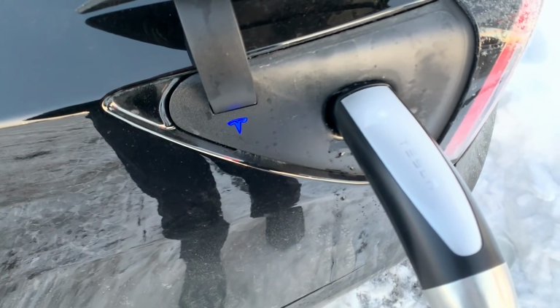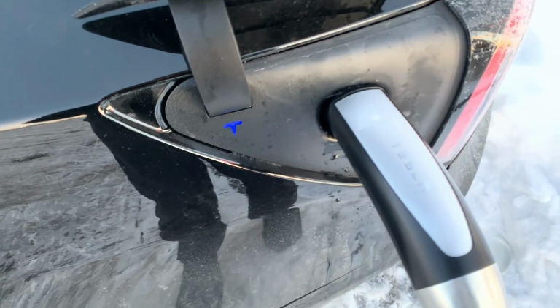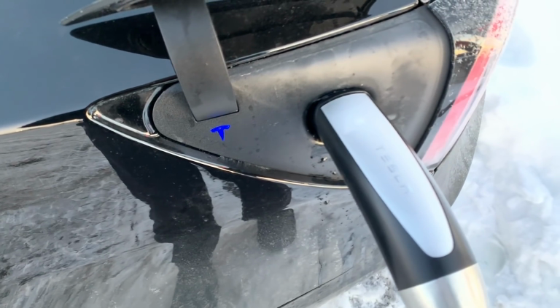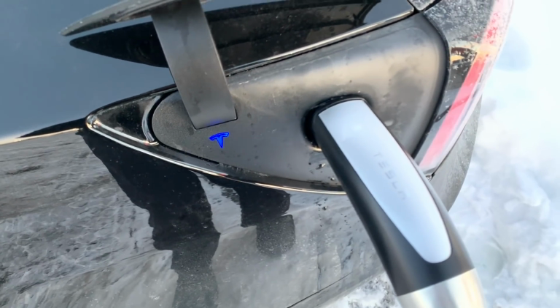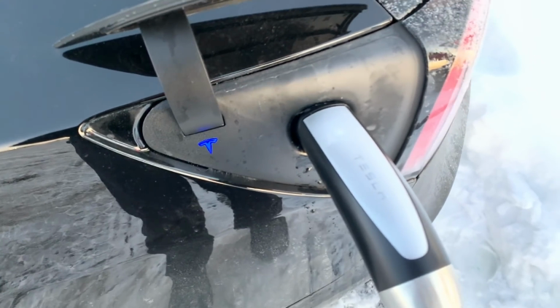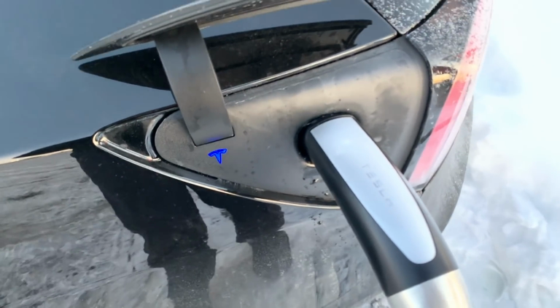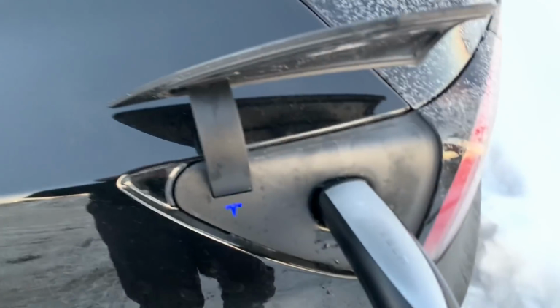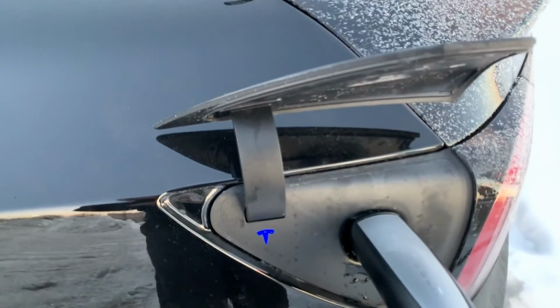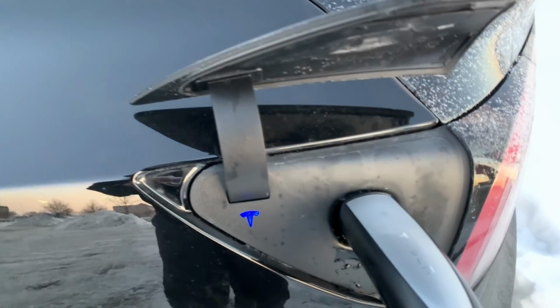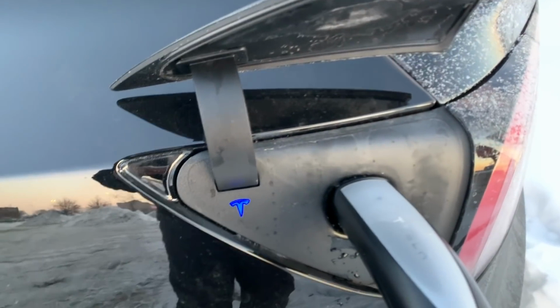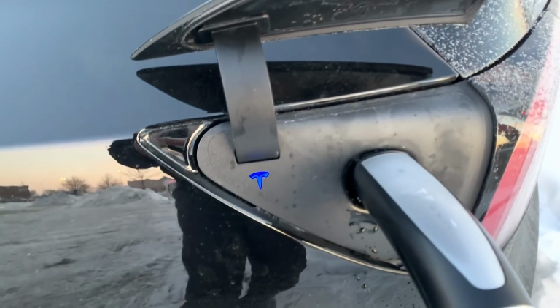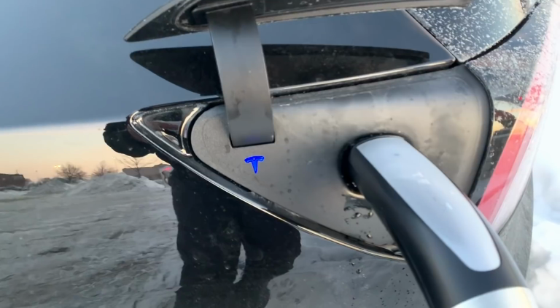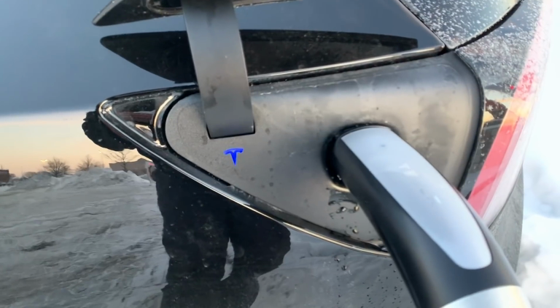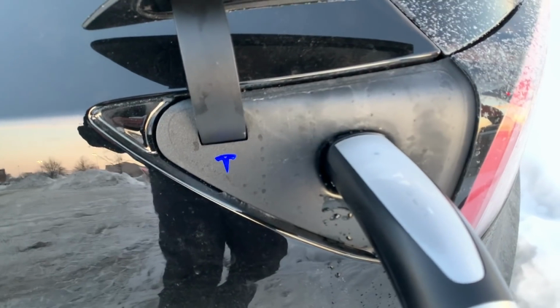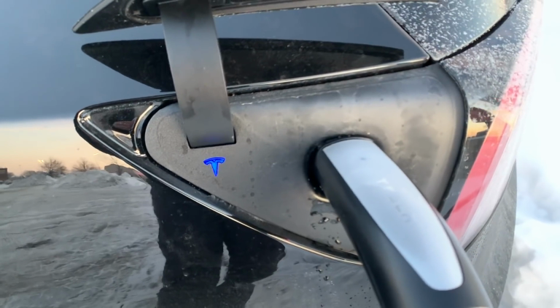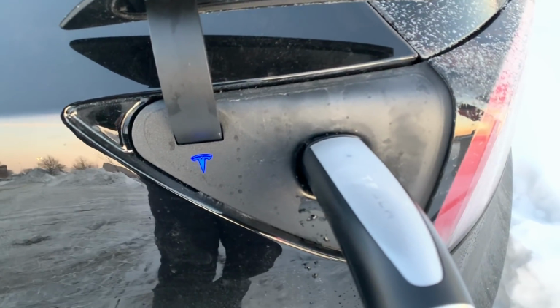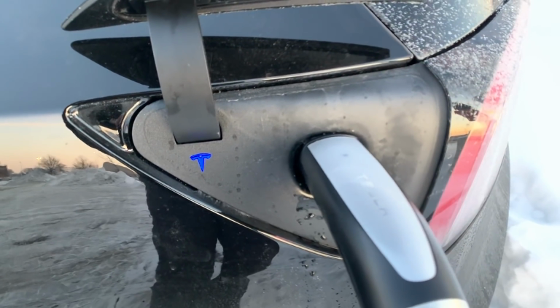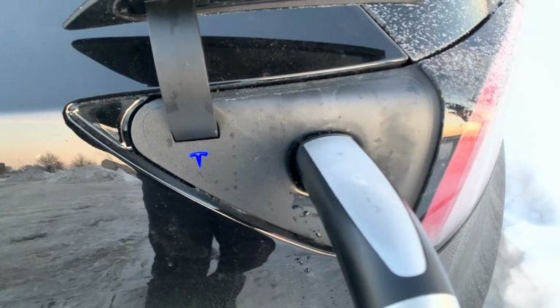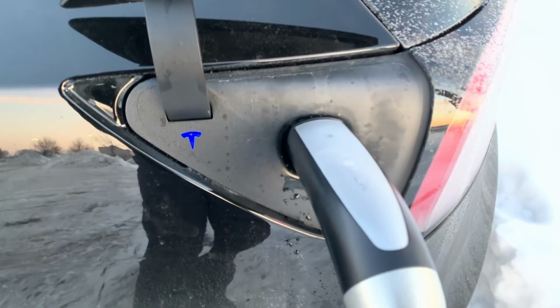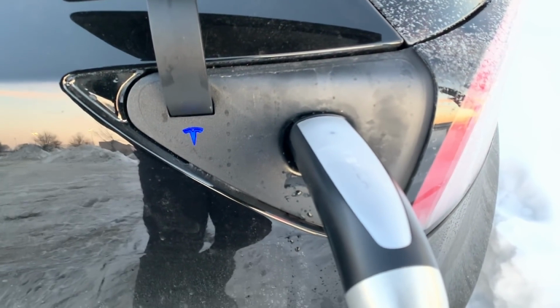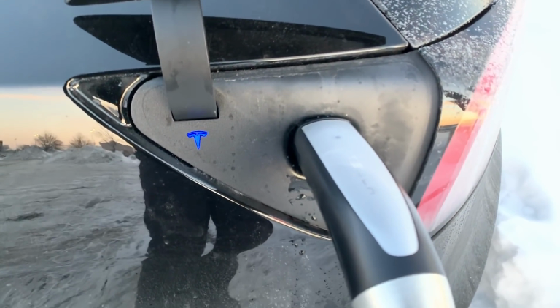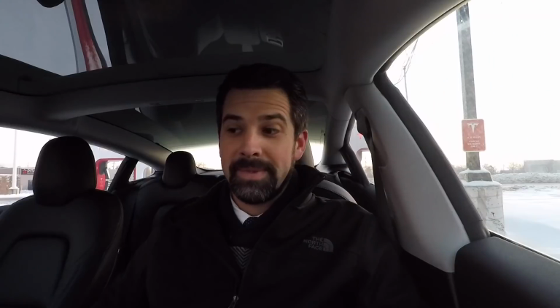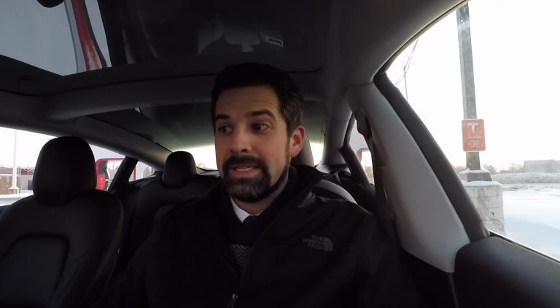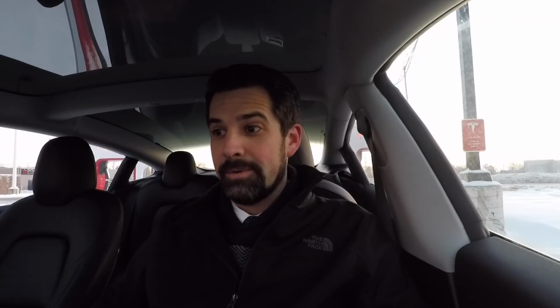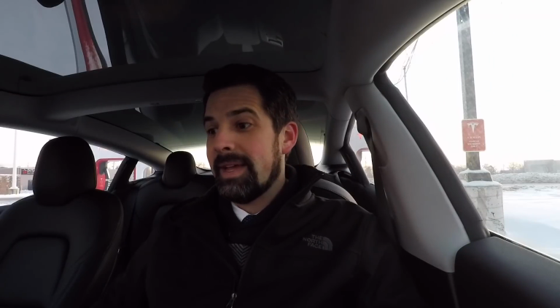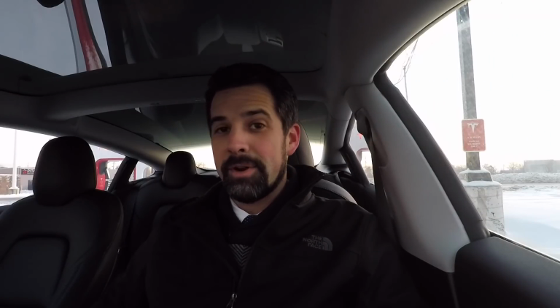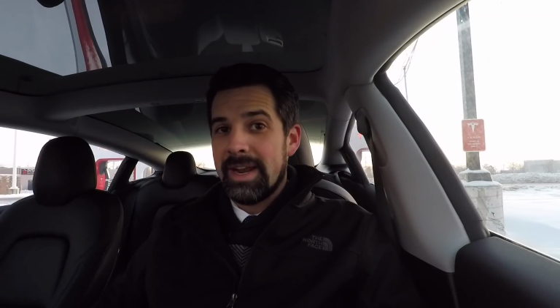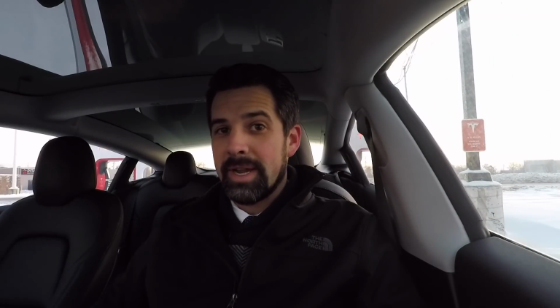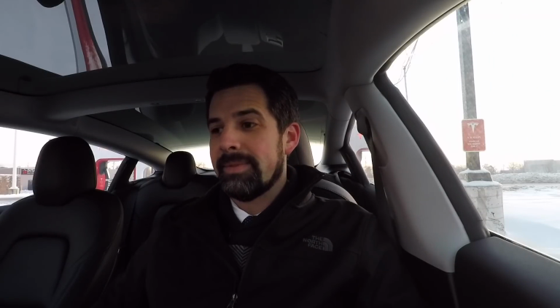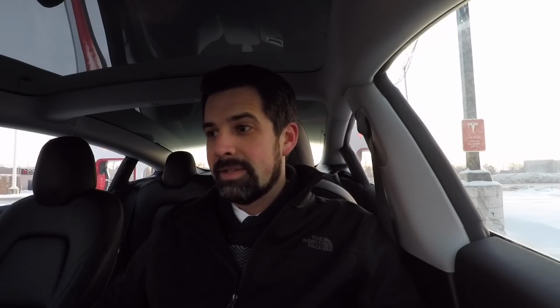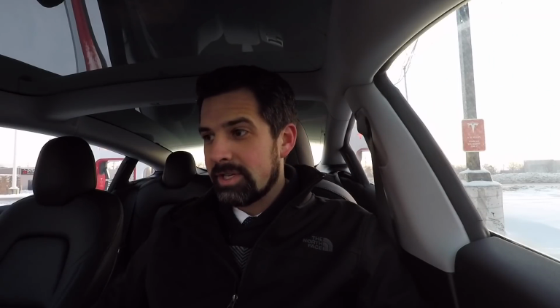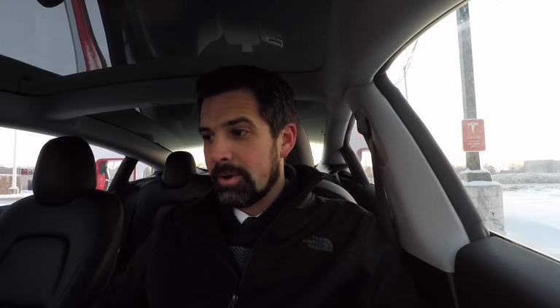Oh, got it! Oh man. Hot water trick — works every time. So the hot water trick ended up working and charging started working.